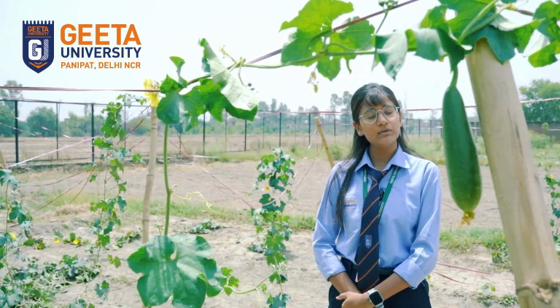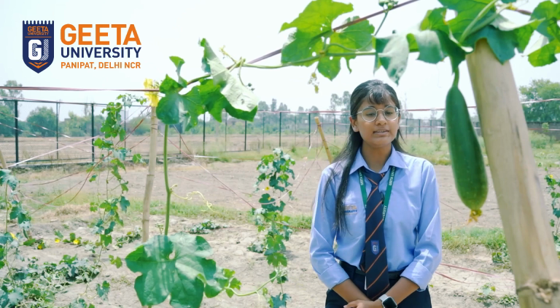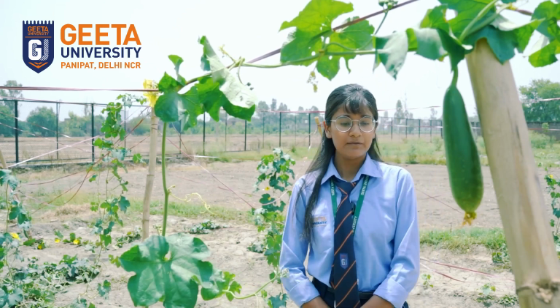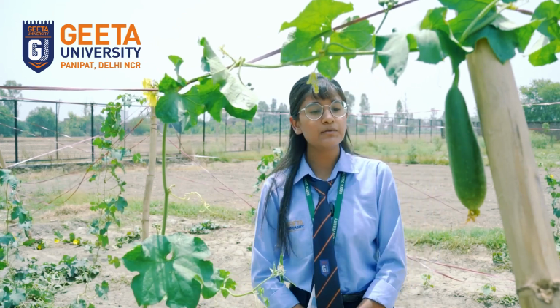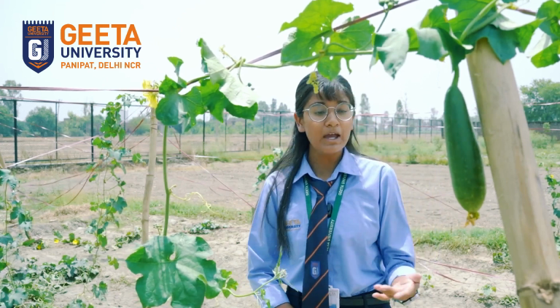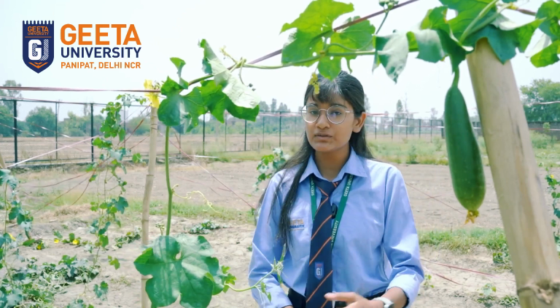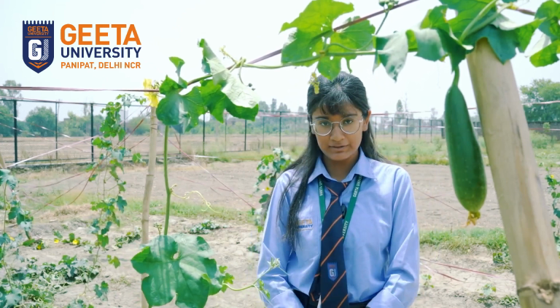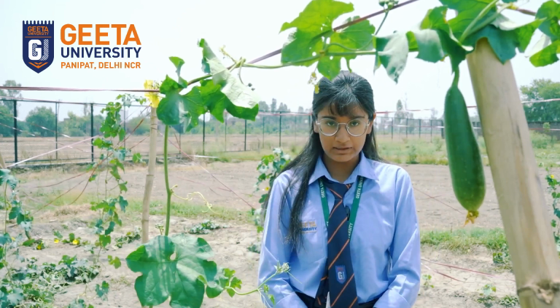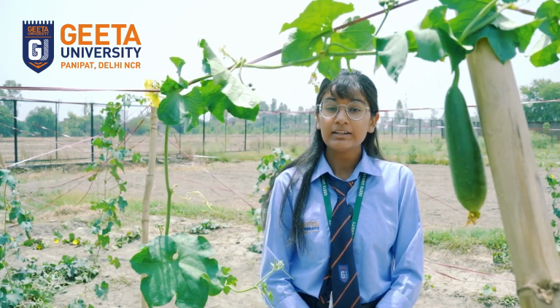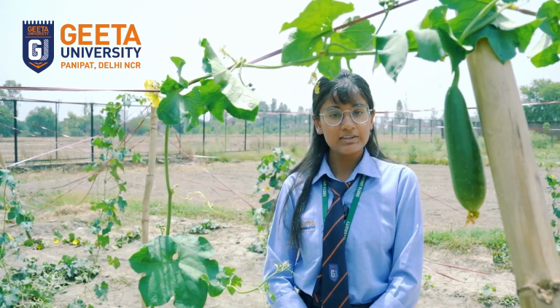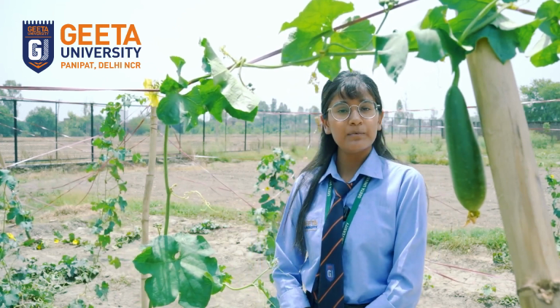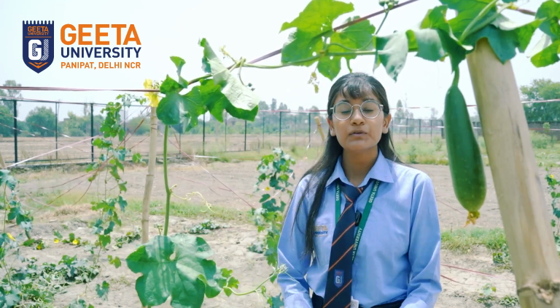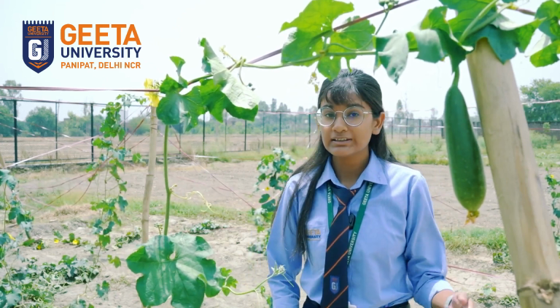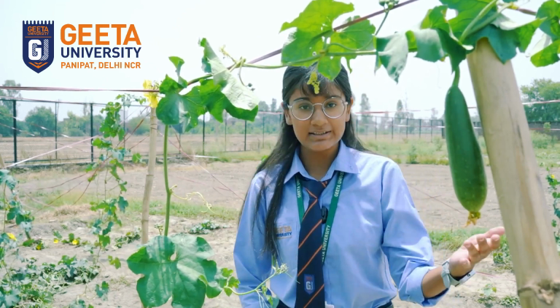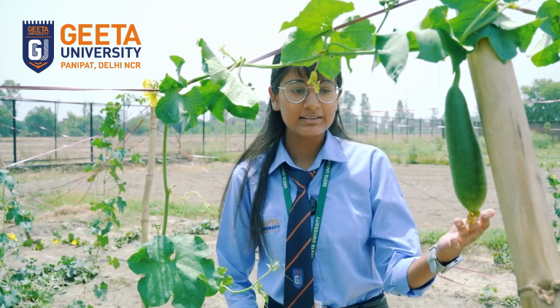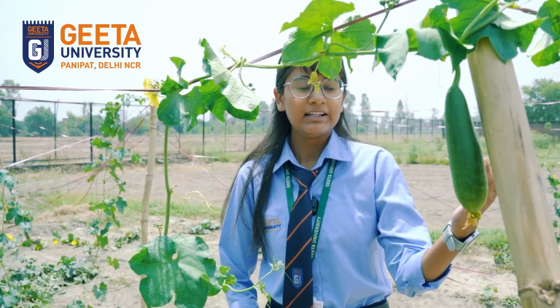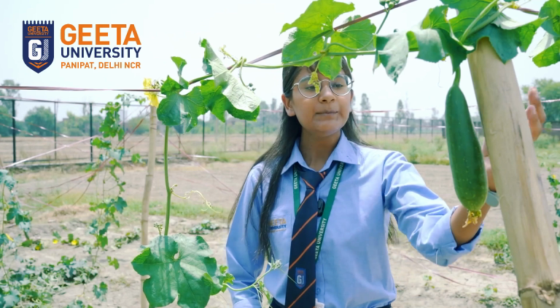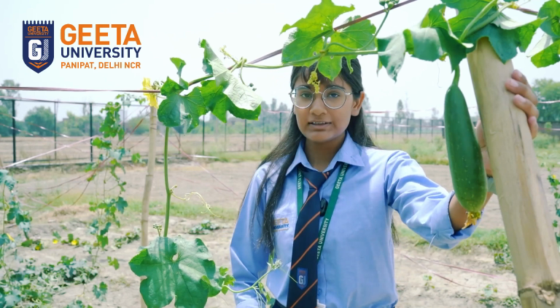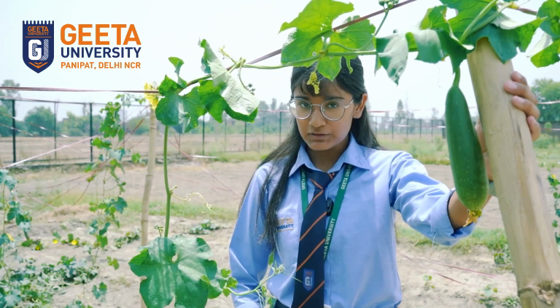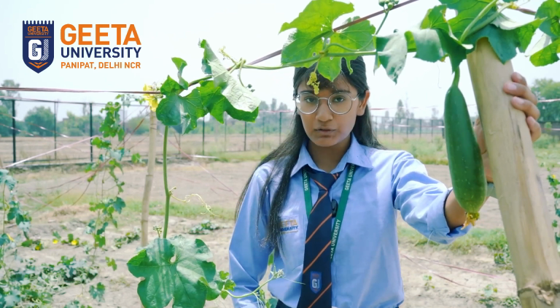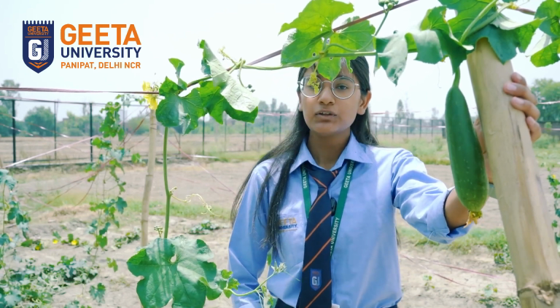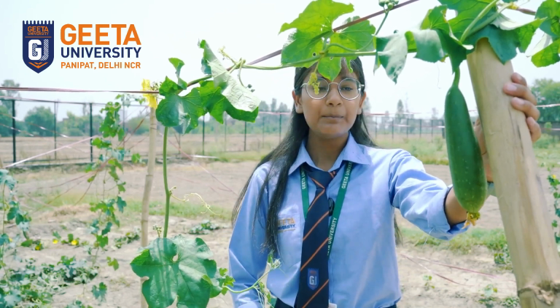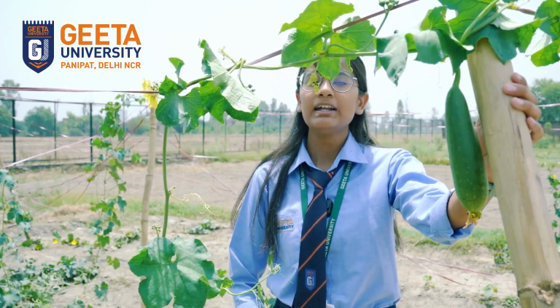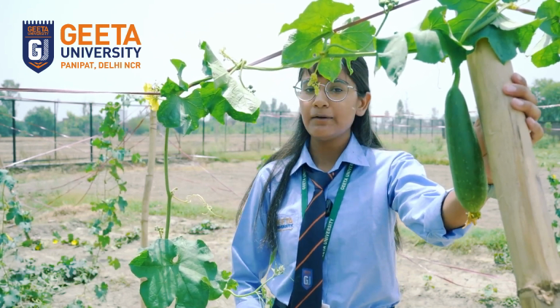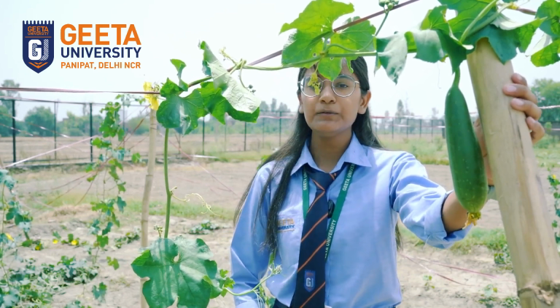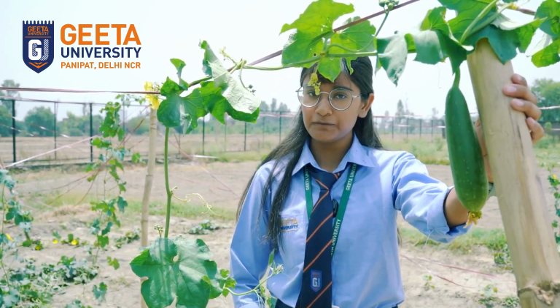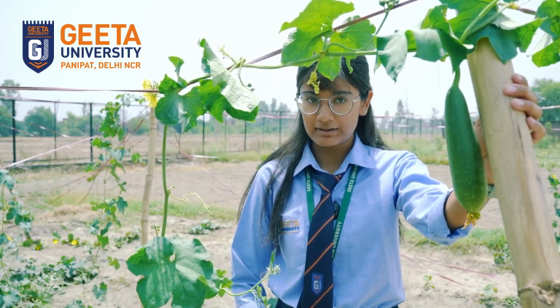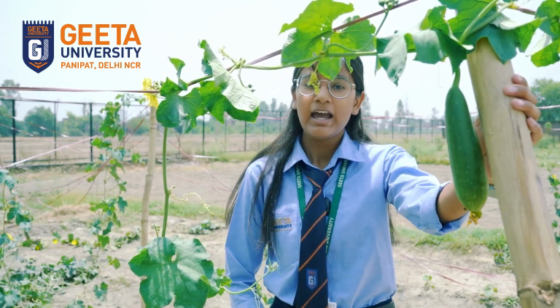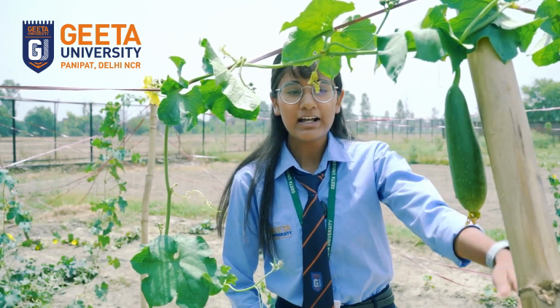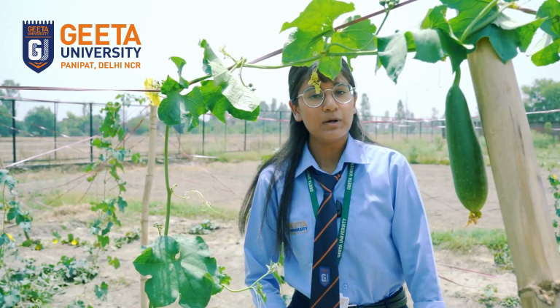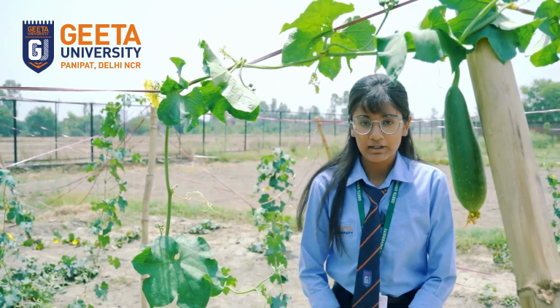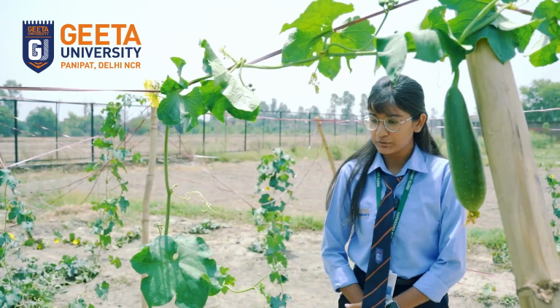As you can see, we have used bamboo sticks in the field. The major purpose of using these sticks is that it provides natural growth to the plant and develops the fruit faster. And it also supports its growth.